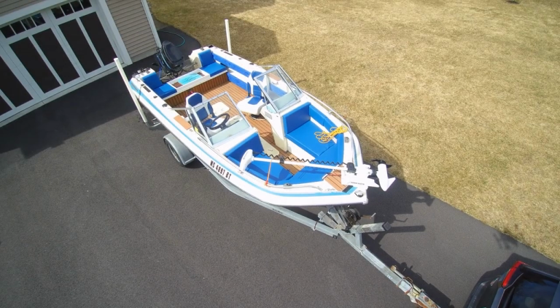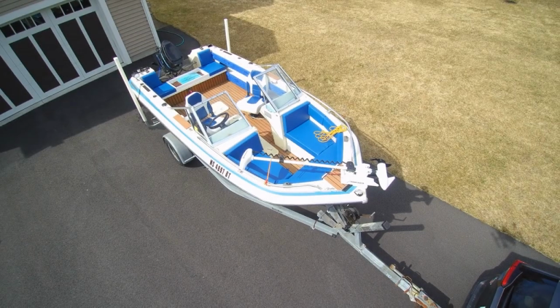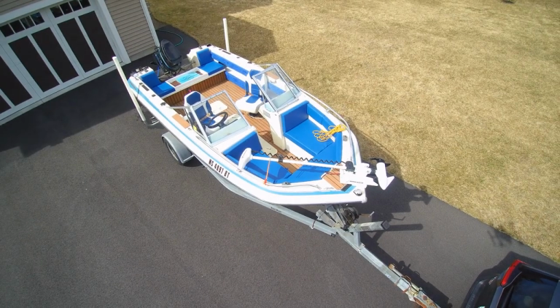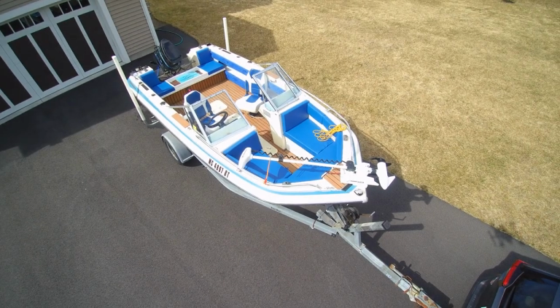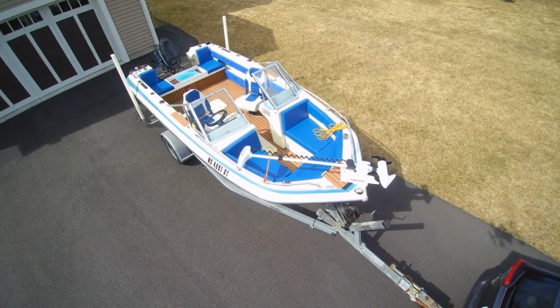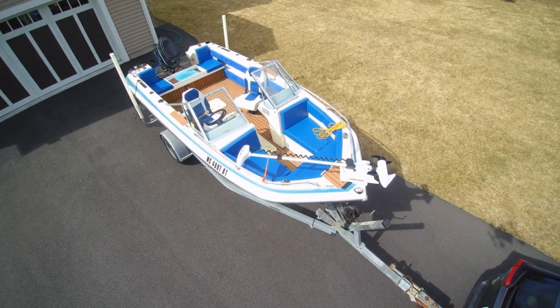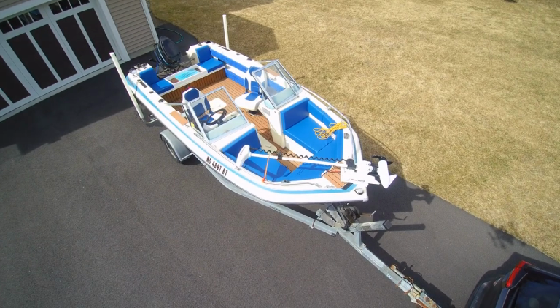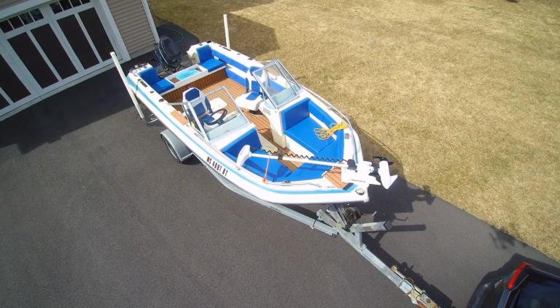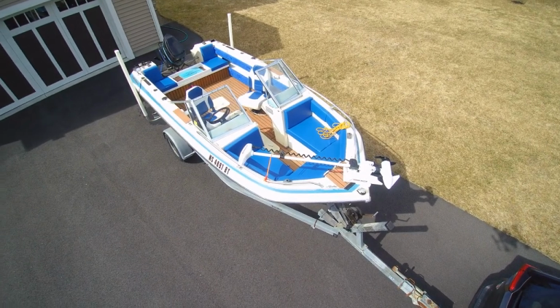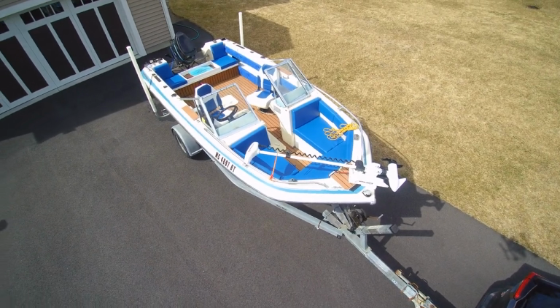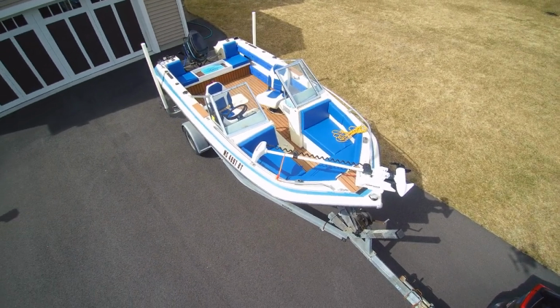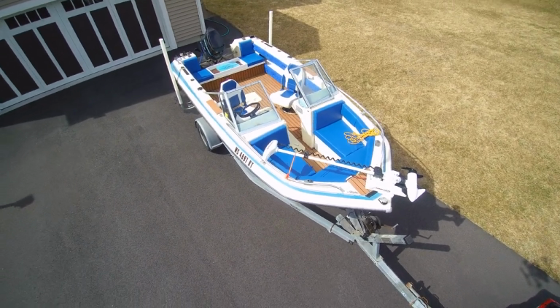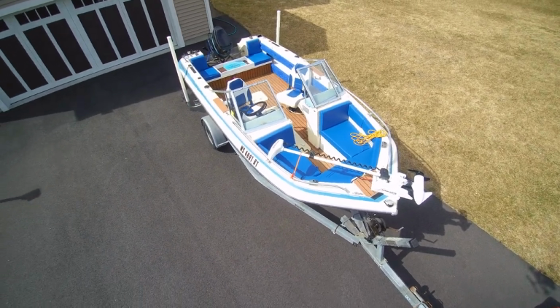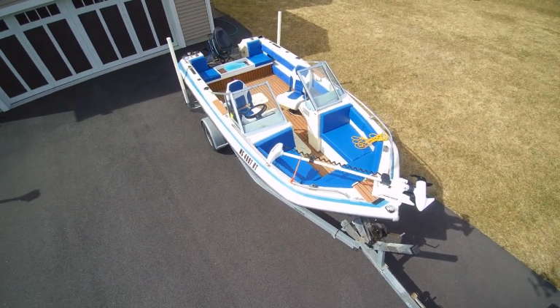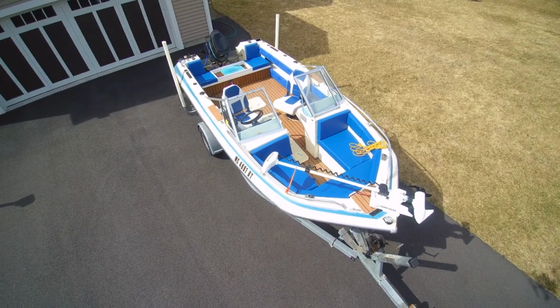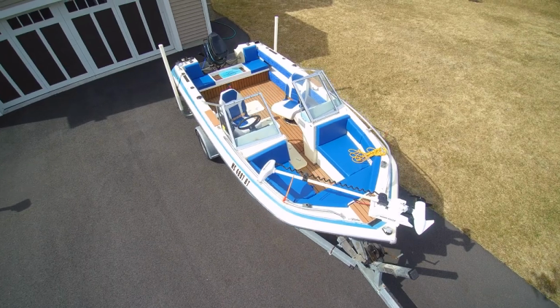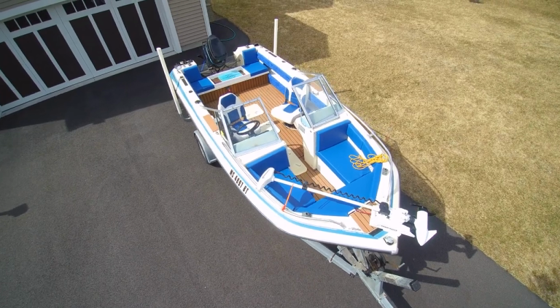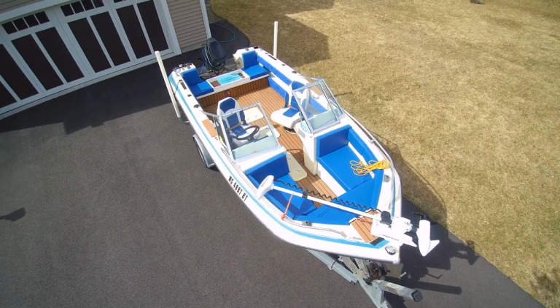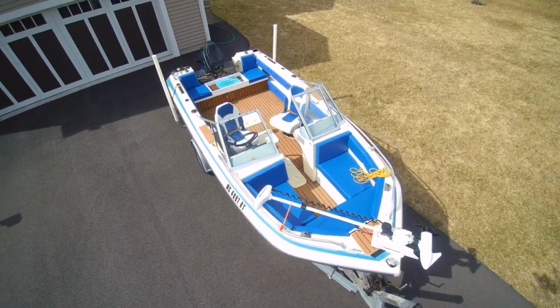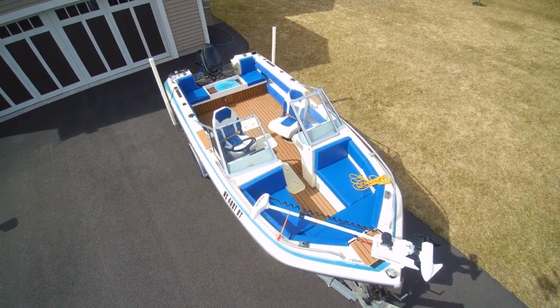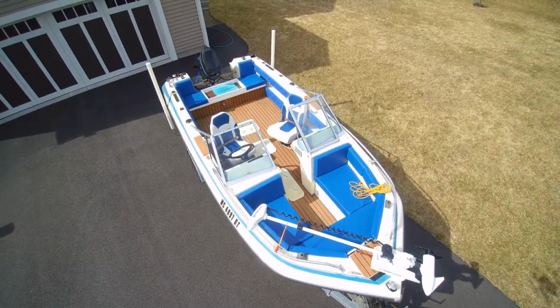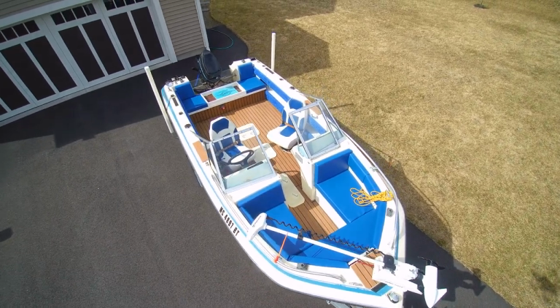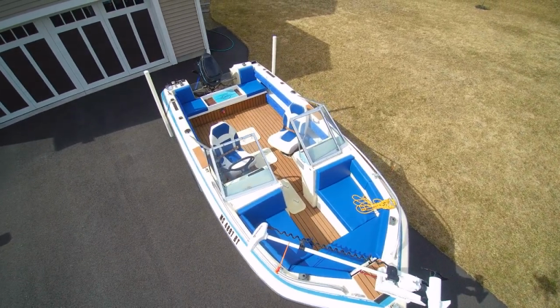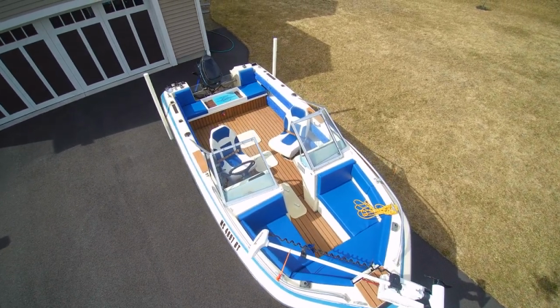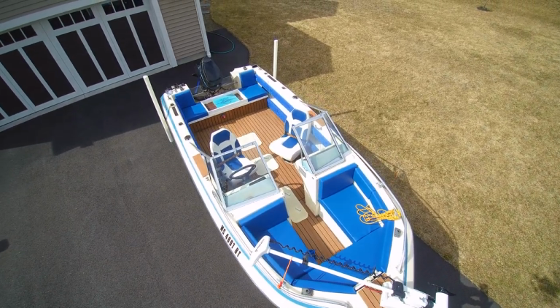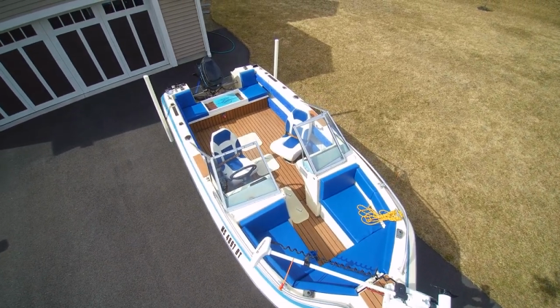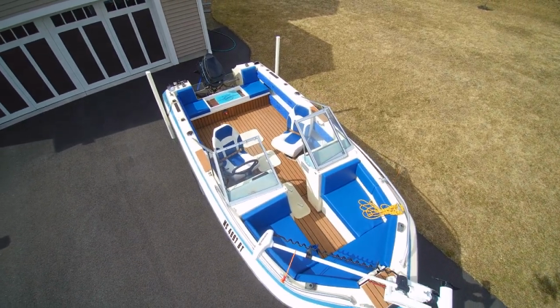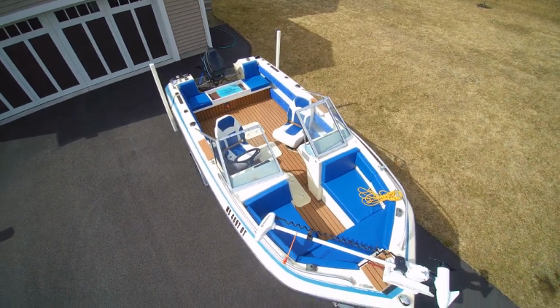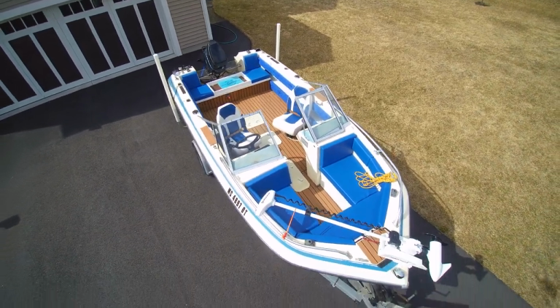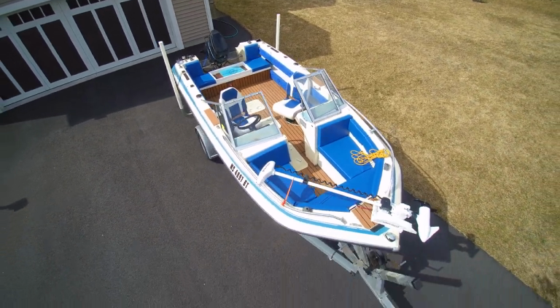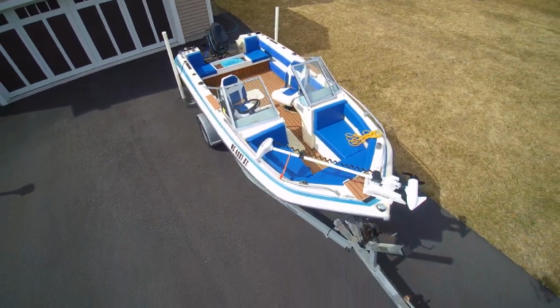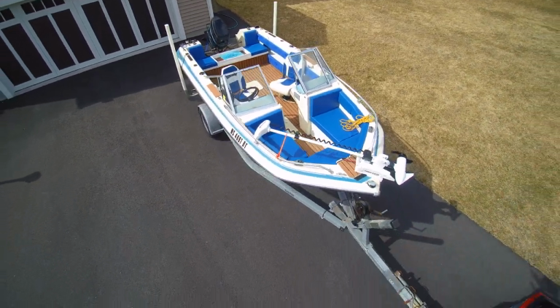Hey there, and welcome to Dwayne and Nidia: Food, Travel, and Fun. This is Nidia, and today I'm going to talk to you about our new boat.